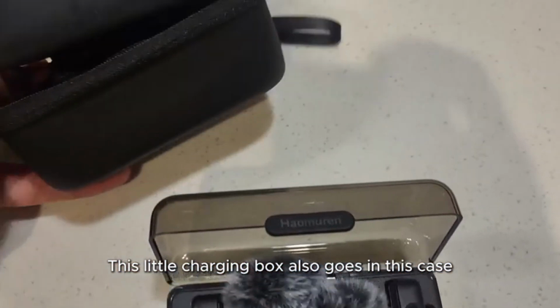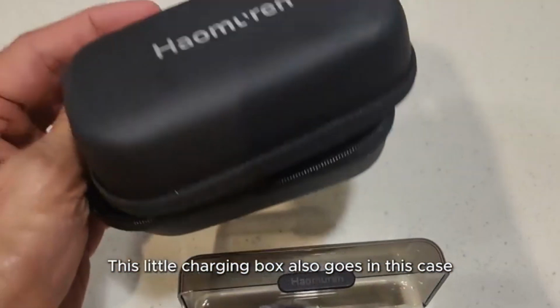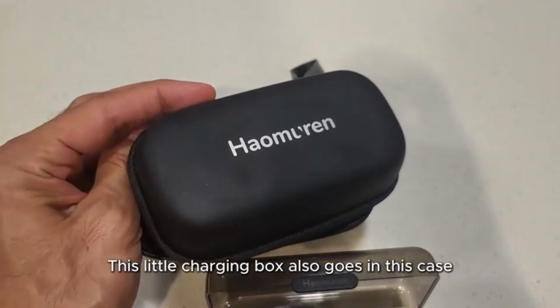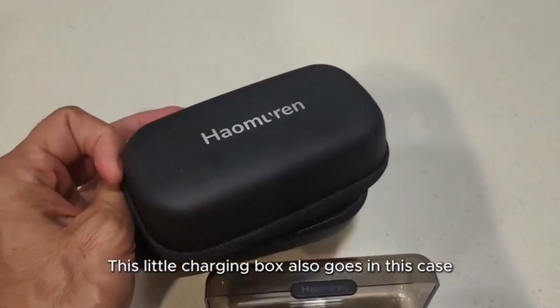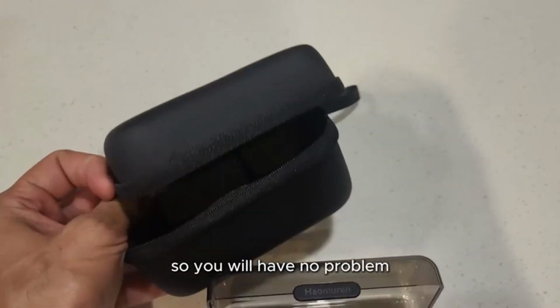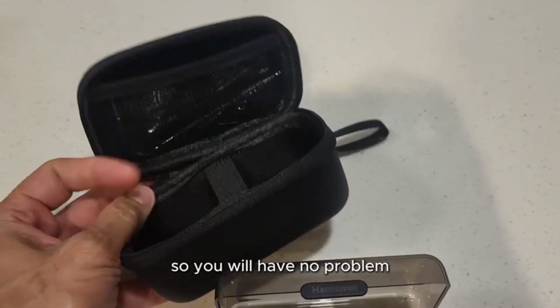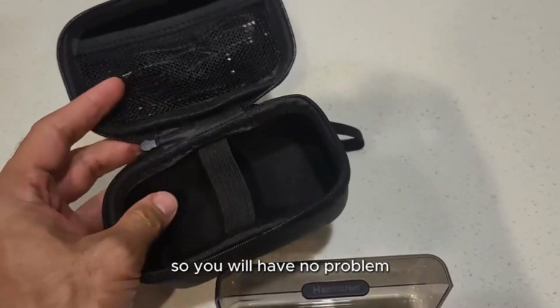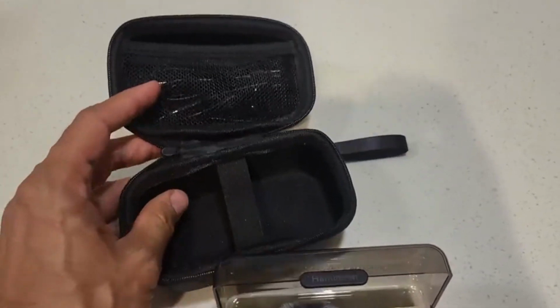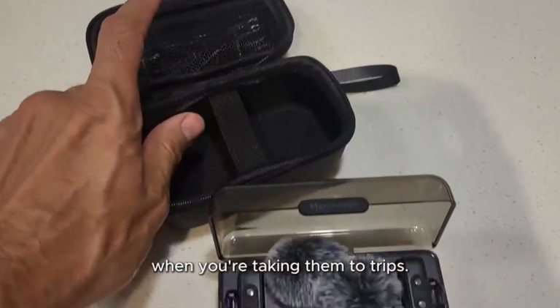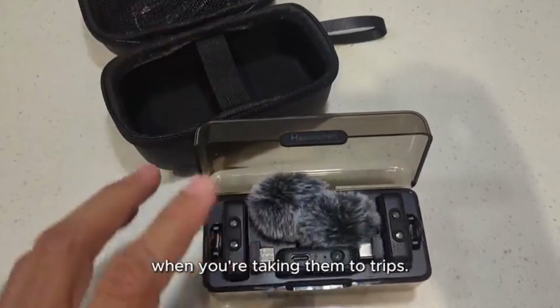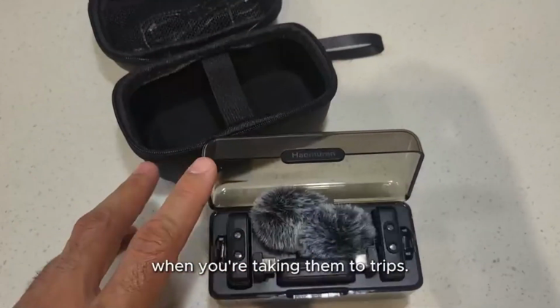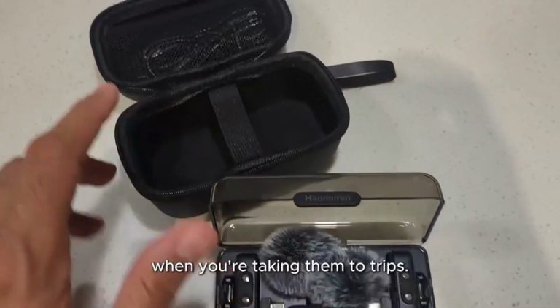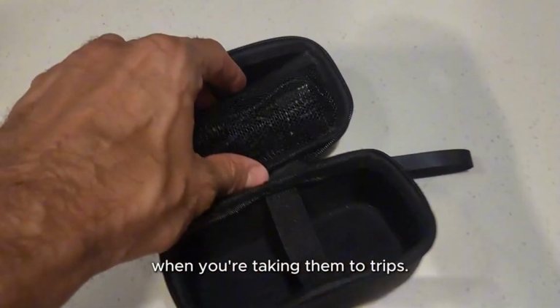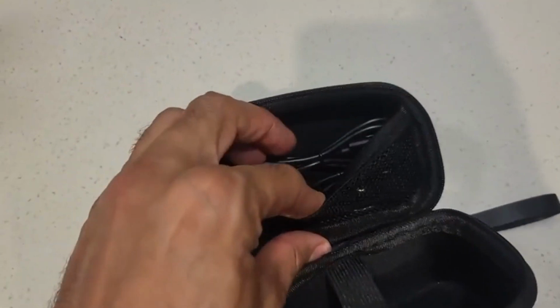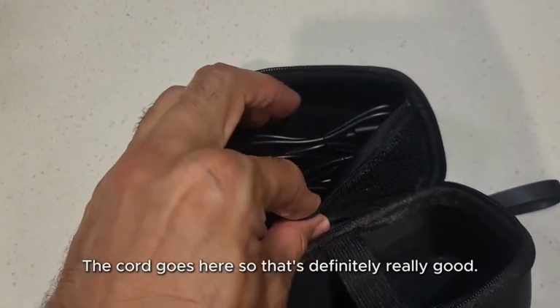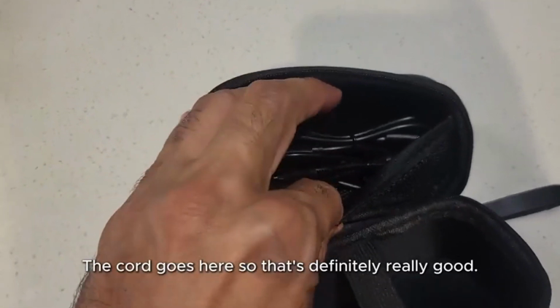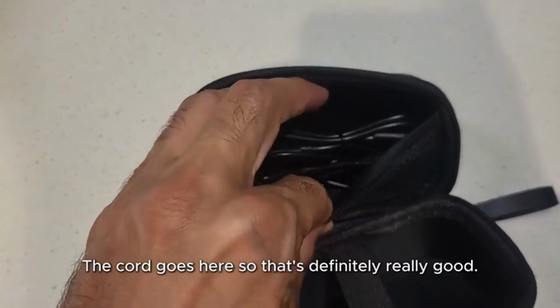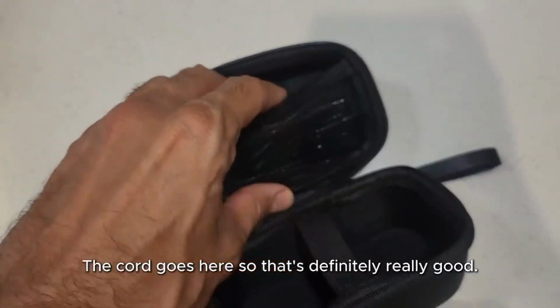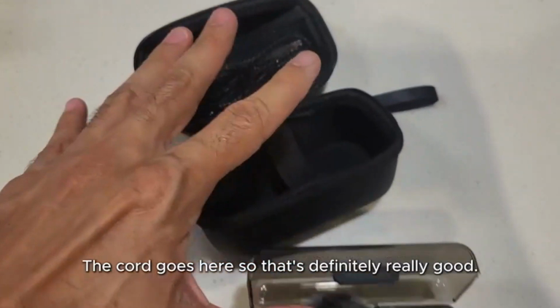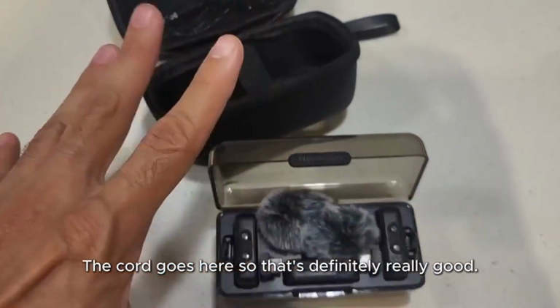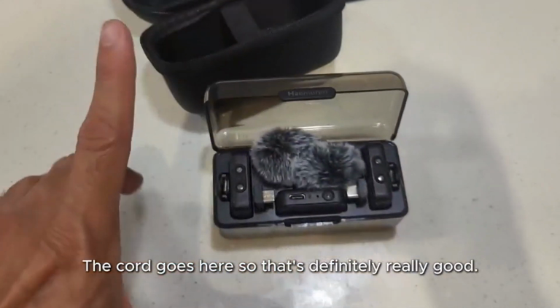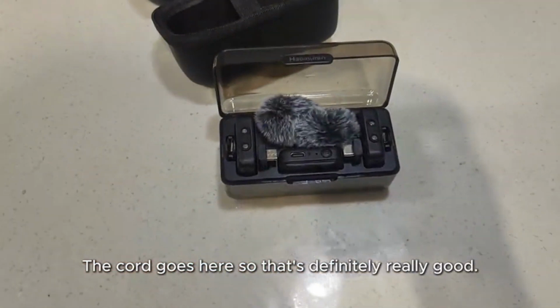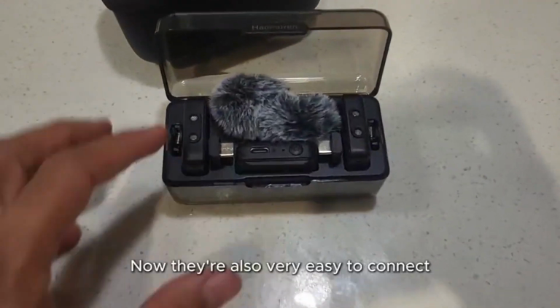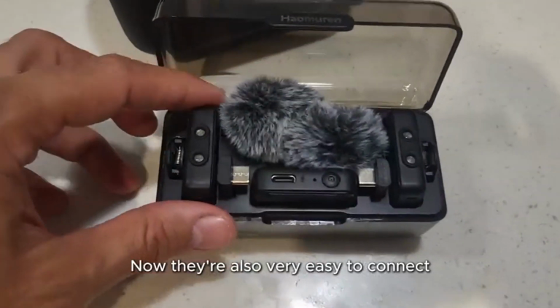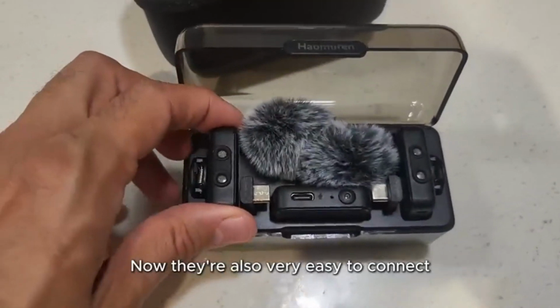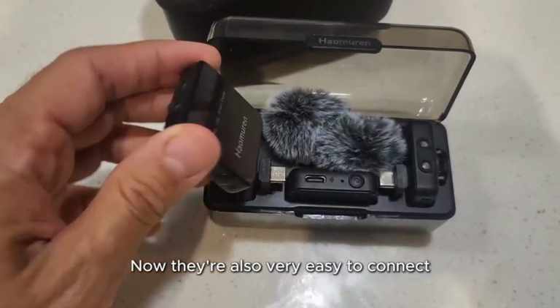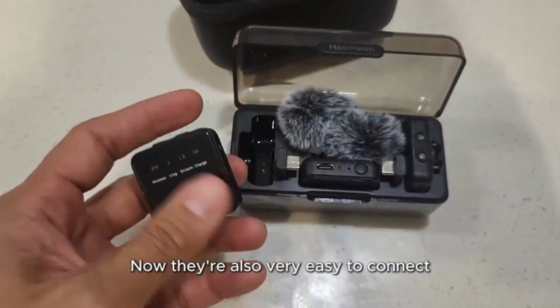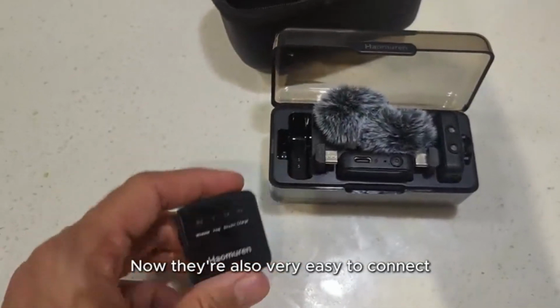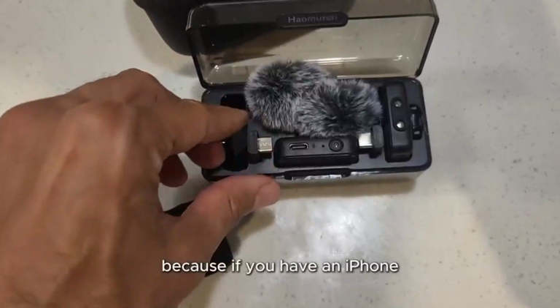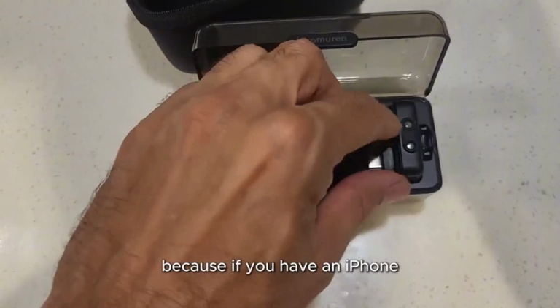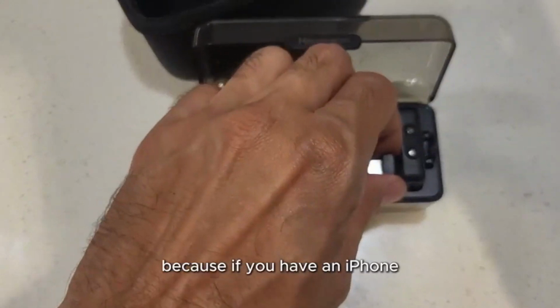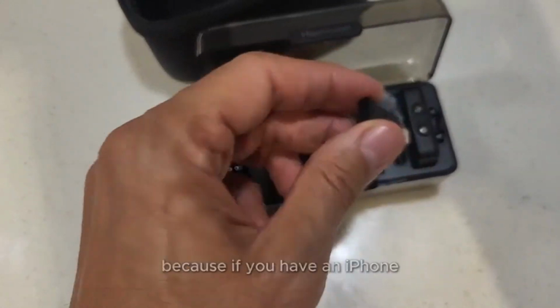This little charging box also goes in this case, so you will have no problem when you are taking them on trips. The cord goes here, so that's definitely really good. They're also very easy to connect.